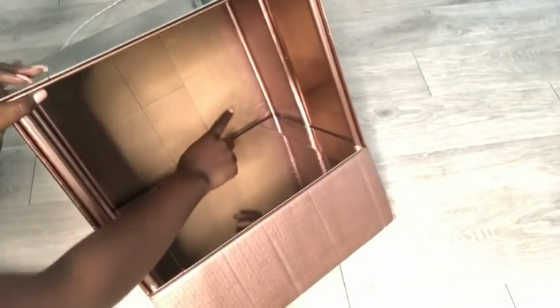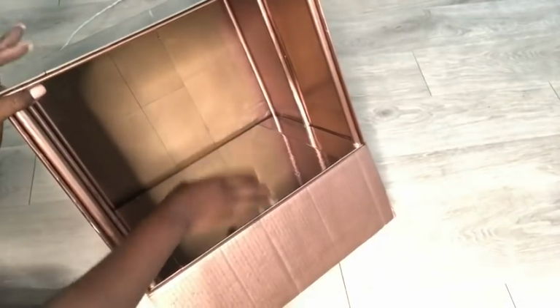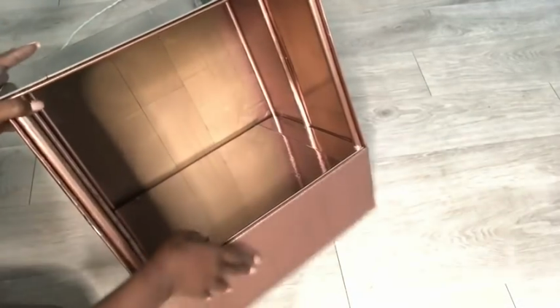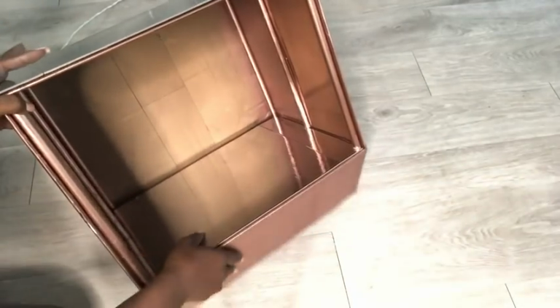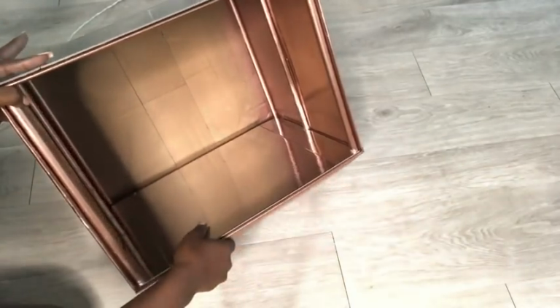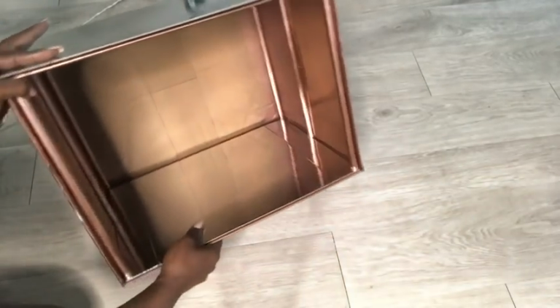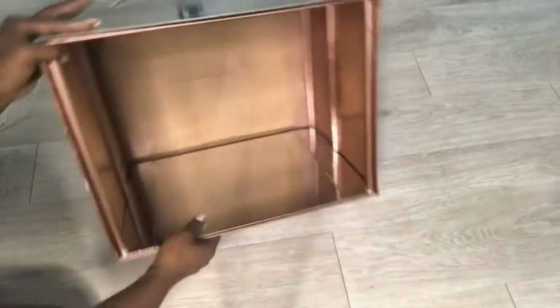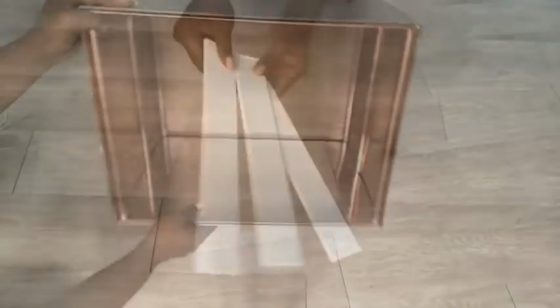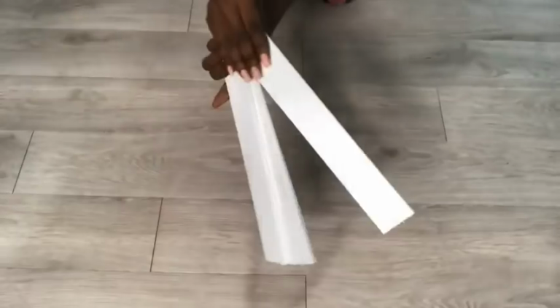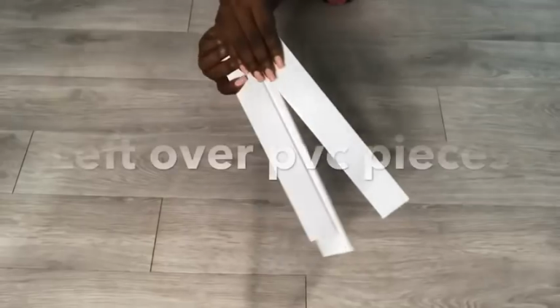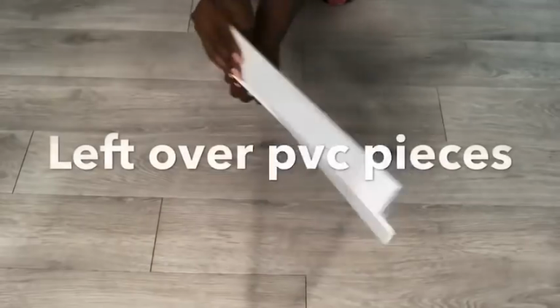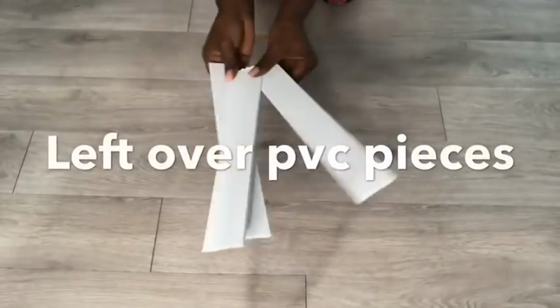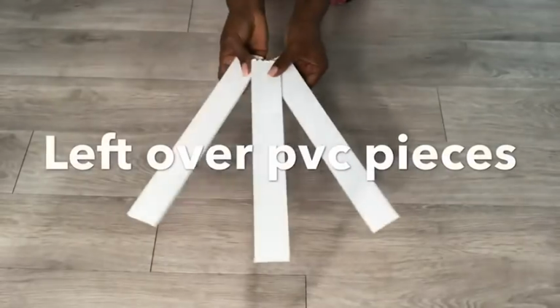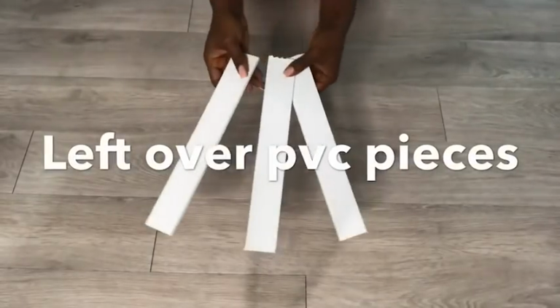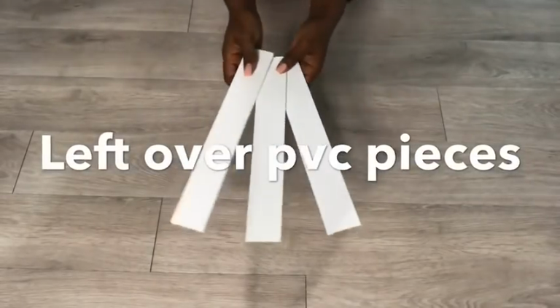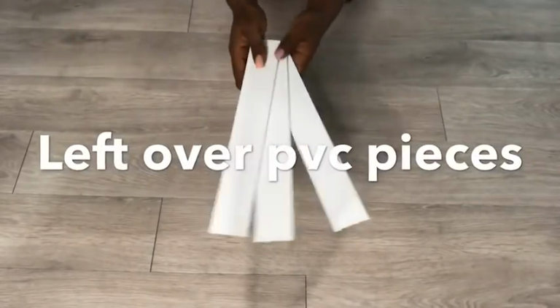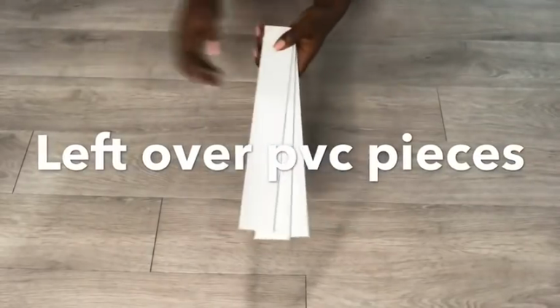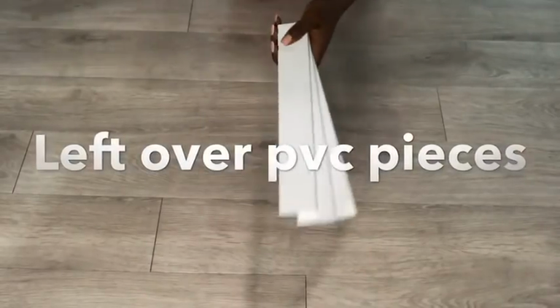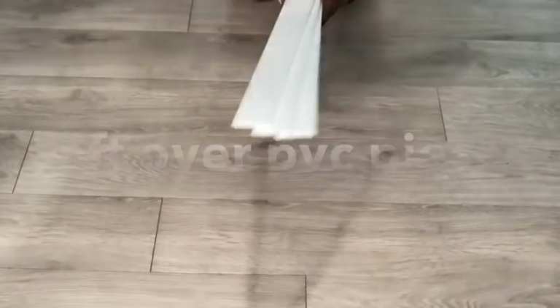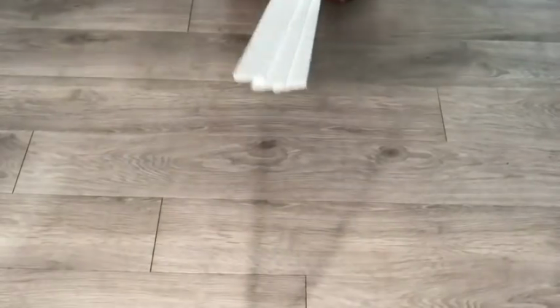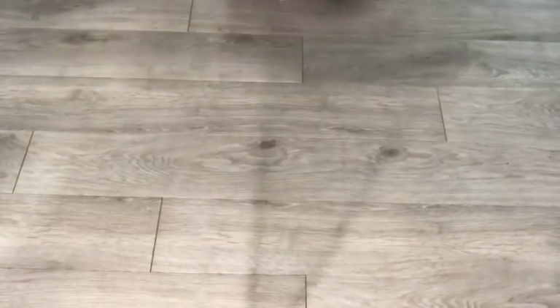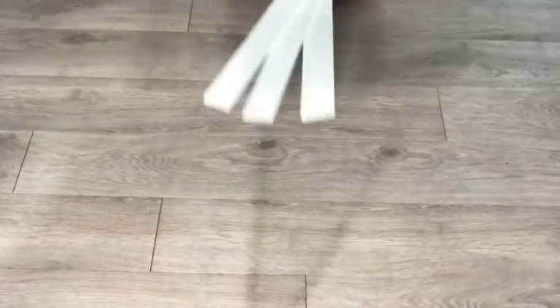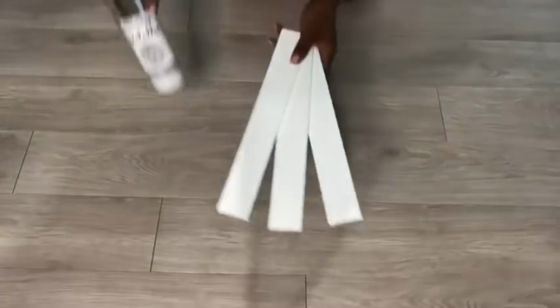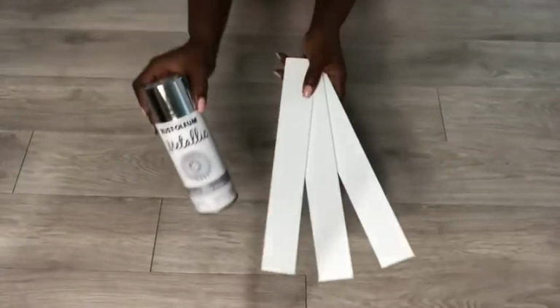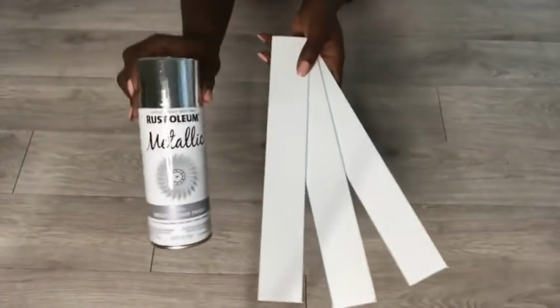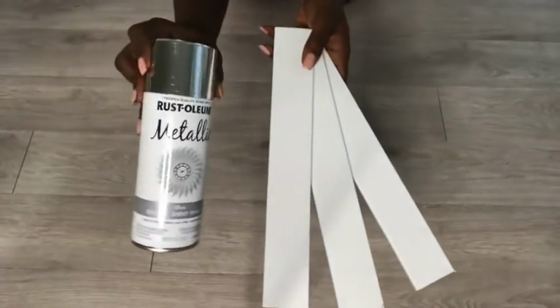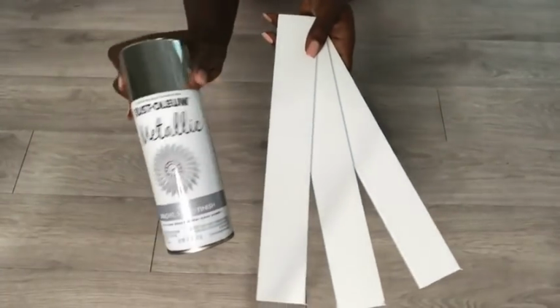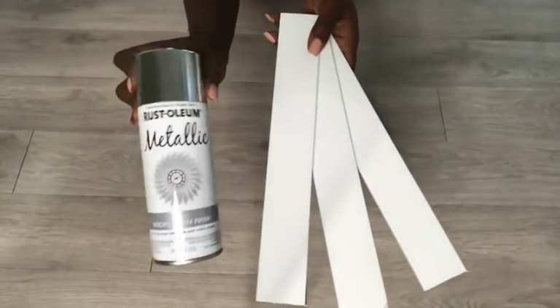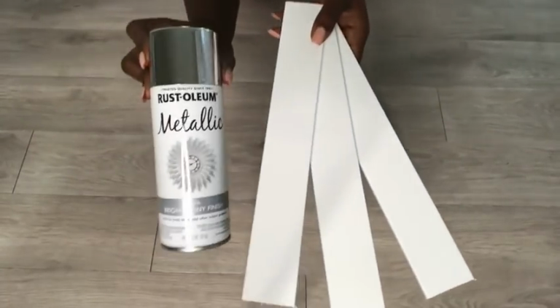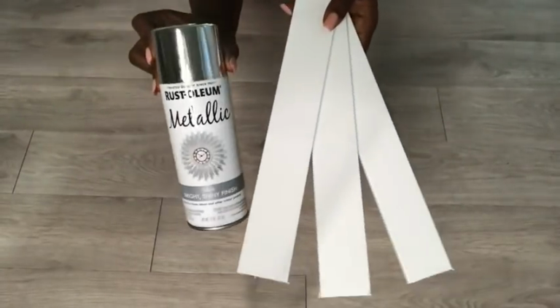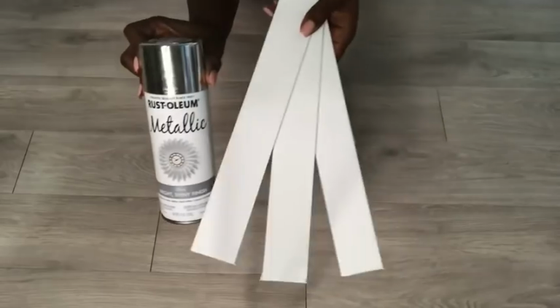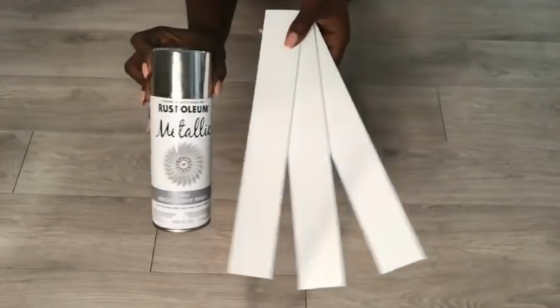I'm also going to be adding some leftover PVC strips that I had from another project. I'm going to spray paint them silver and attach them to the middle.